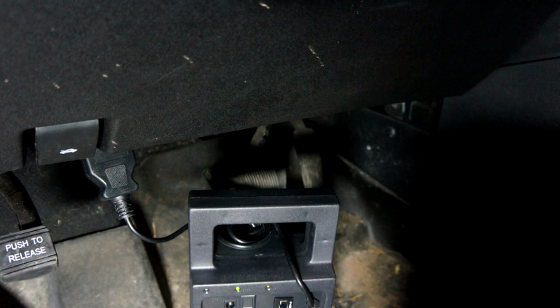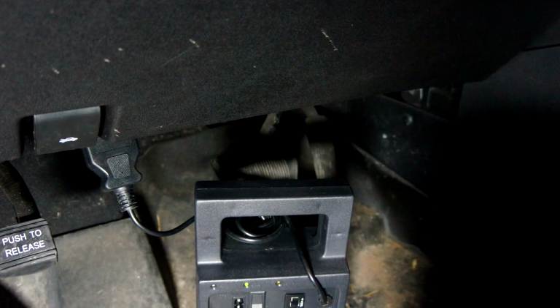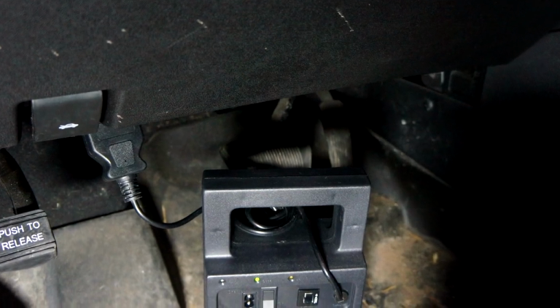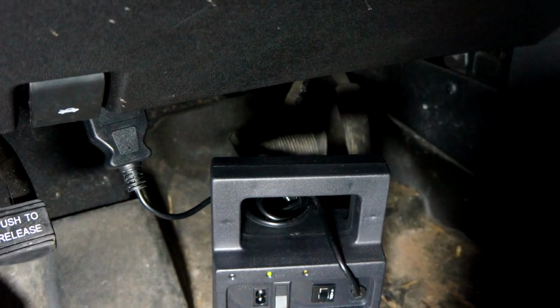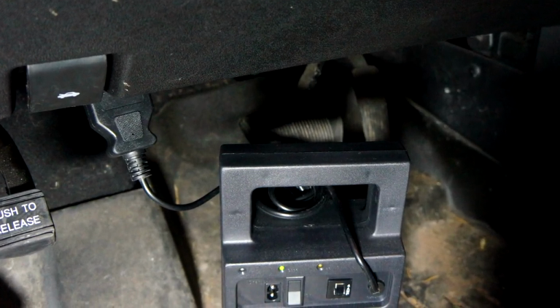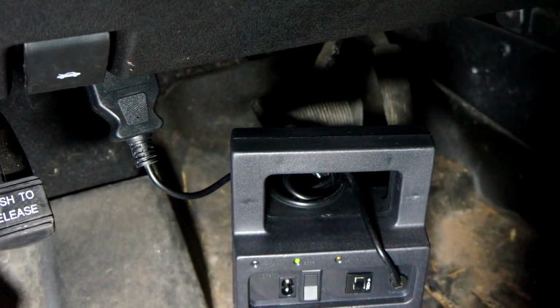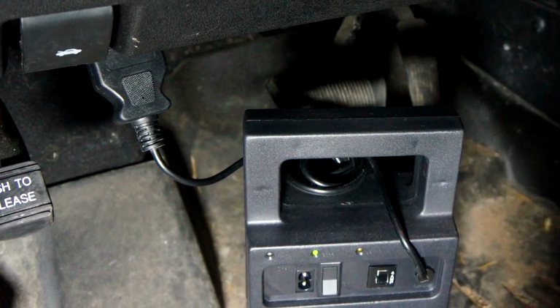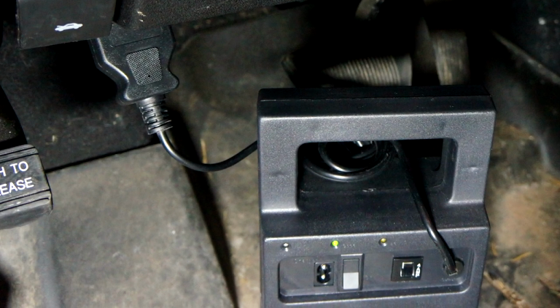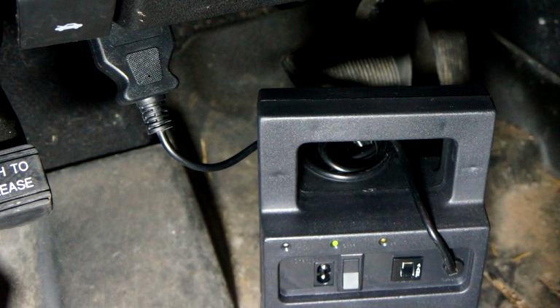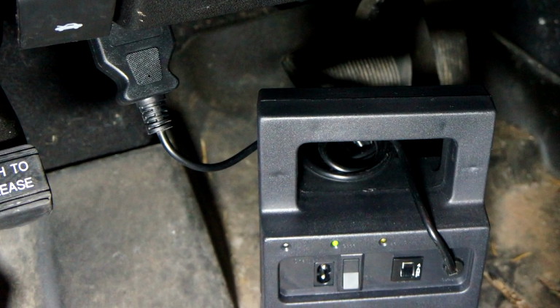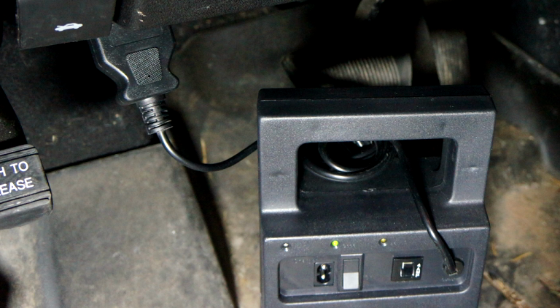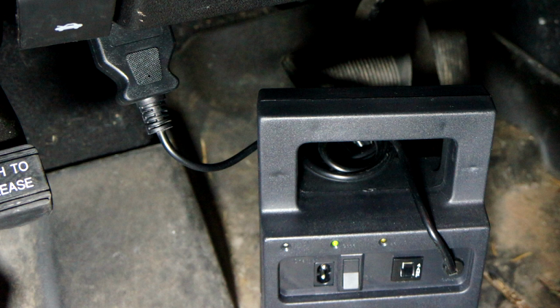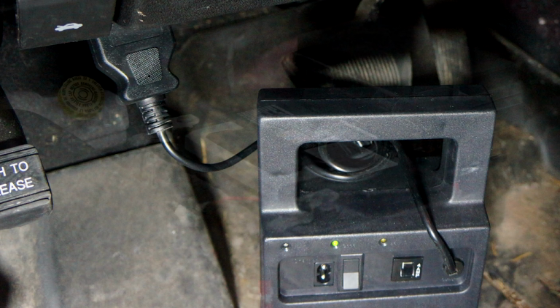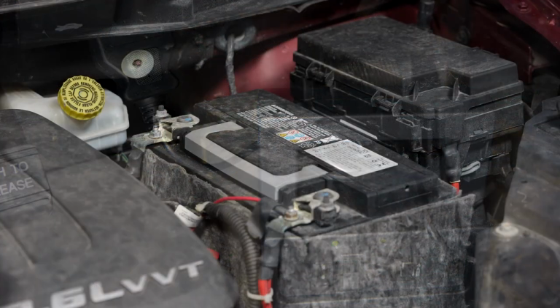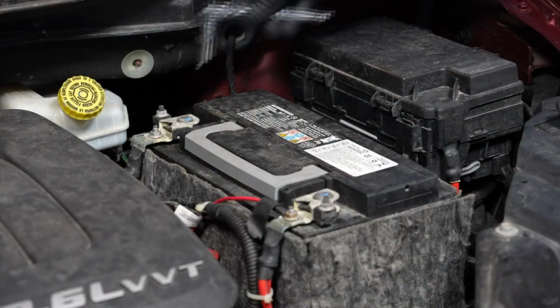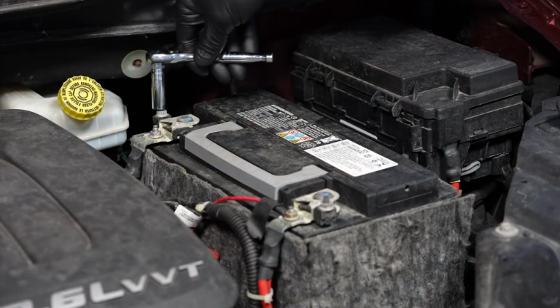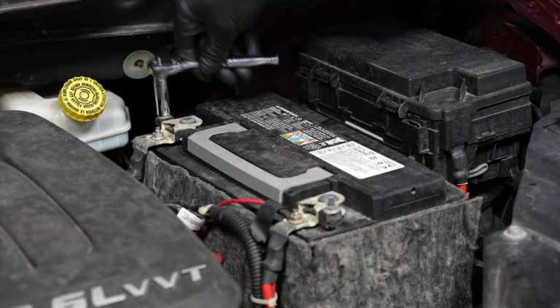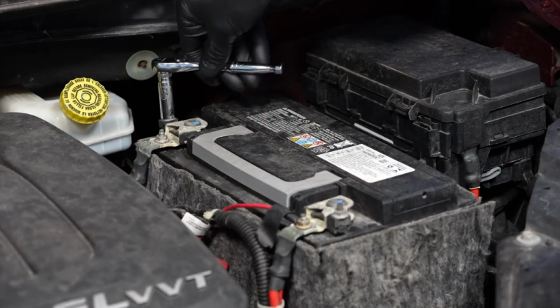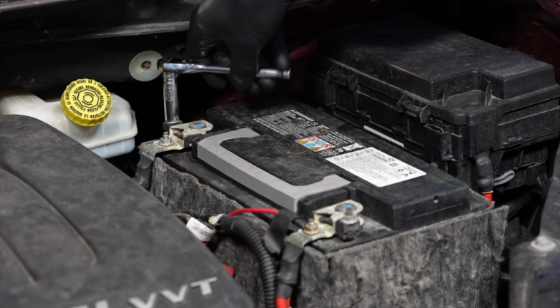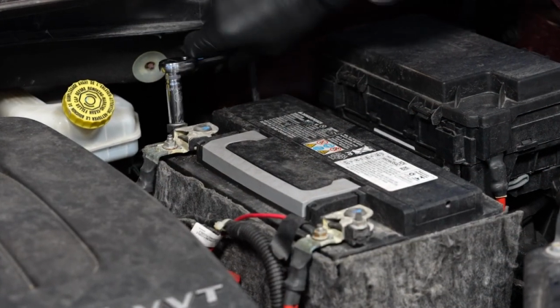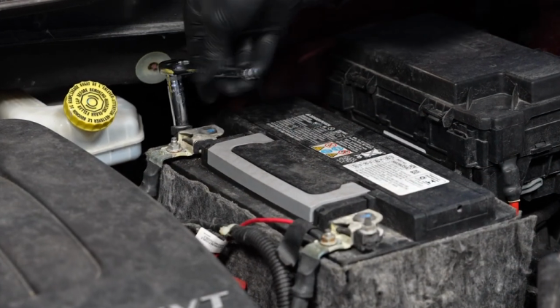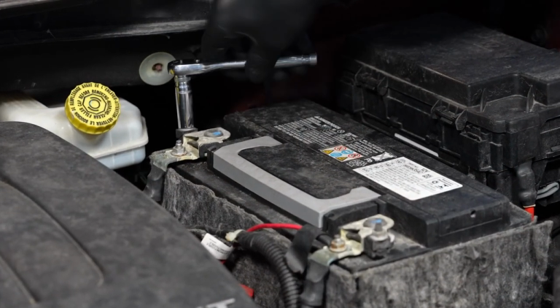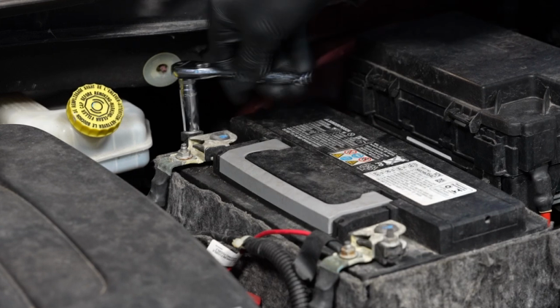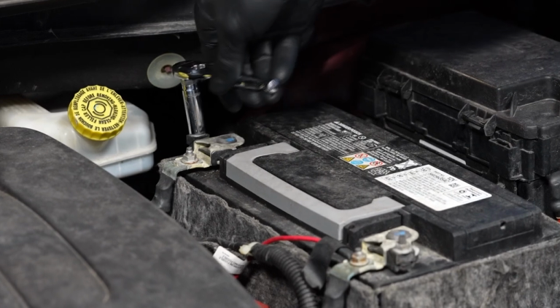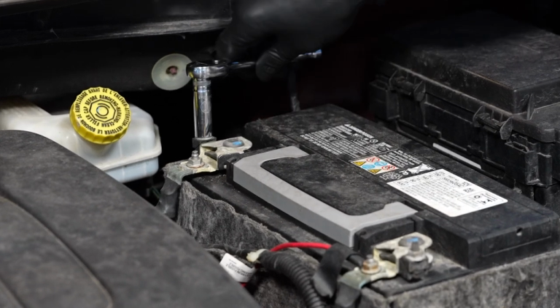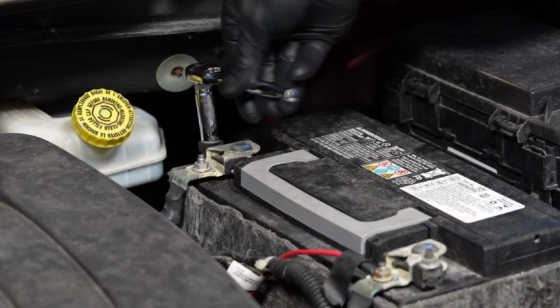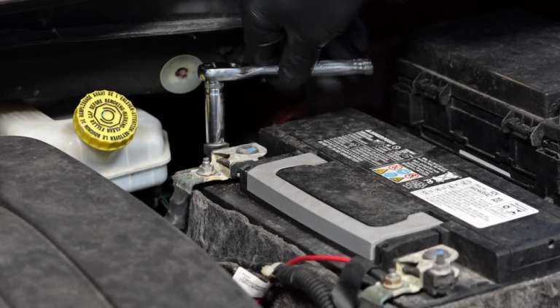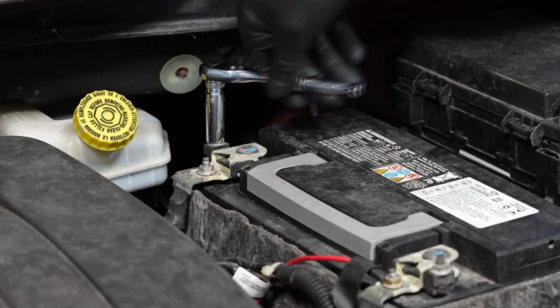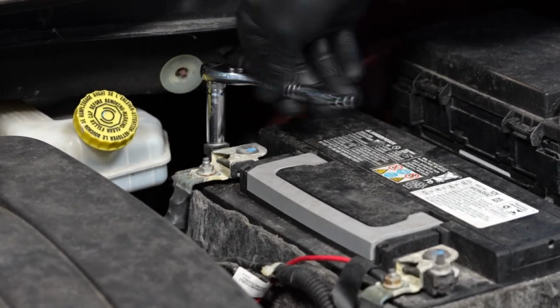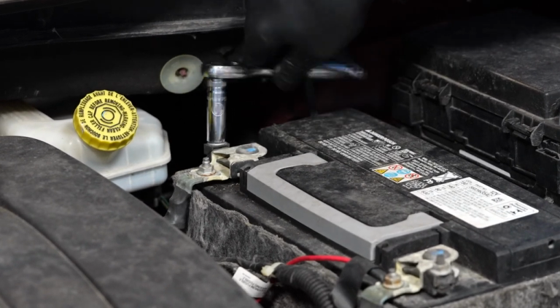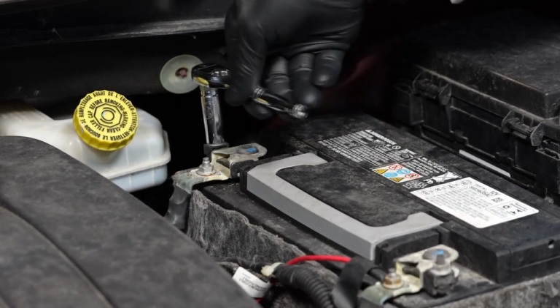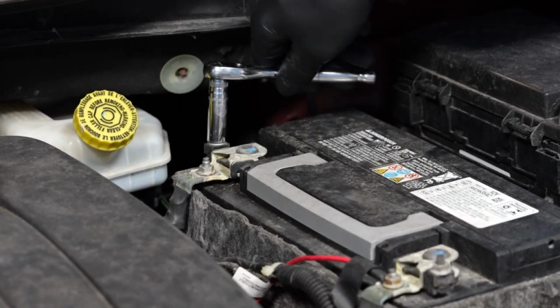We are using a memory saver to keep the computer's memories alive while replacing the battery. With gloves and safety glasses on, the first step is to loosen the fastener for the negative battery cable. You'll need a 10-millimeter wrench for this.